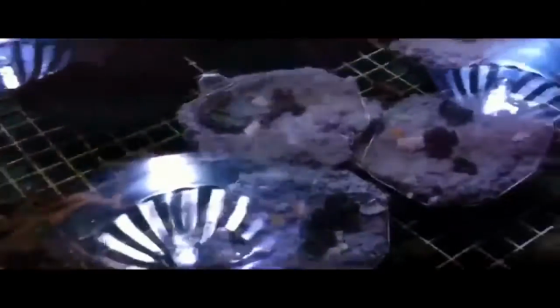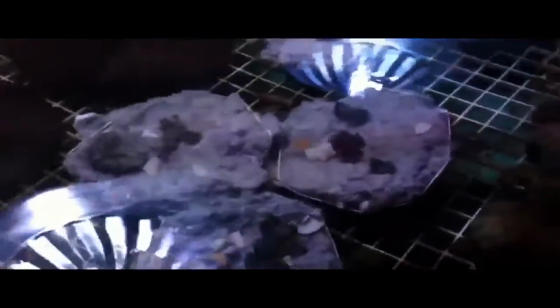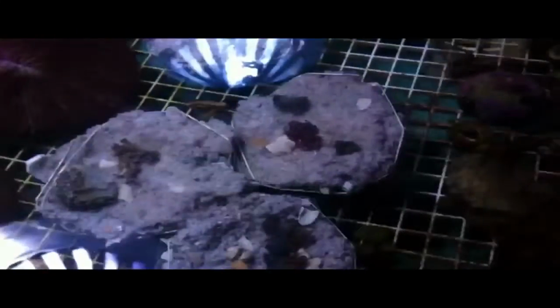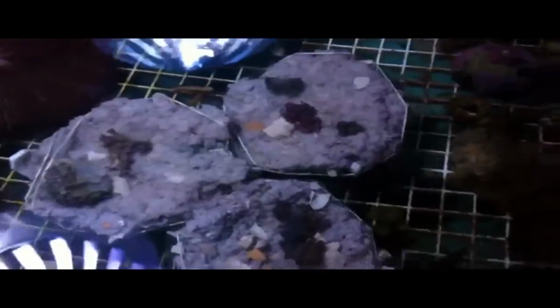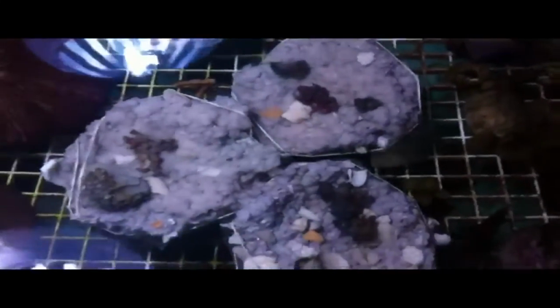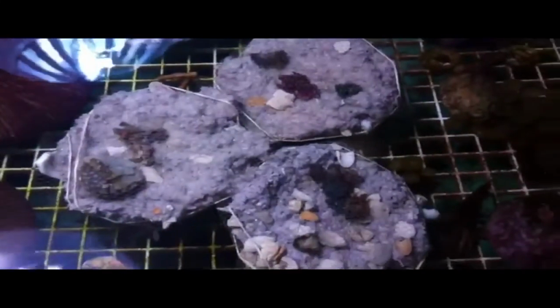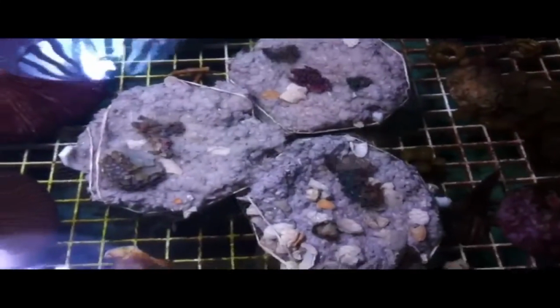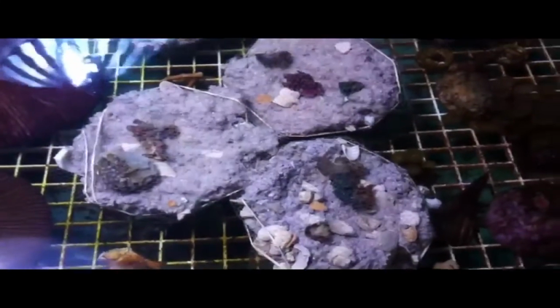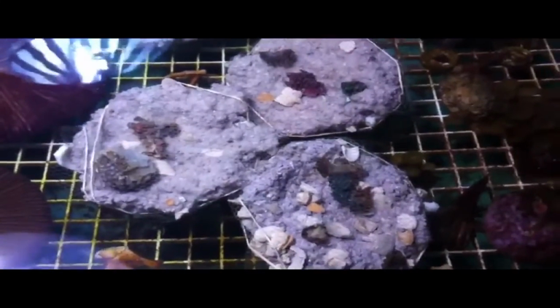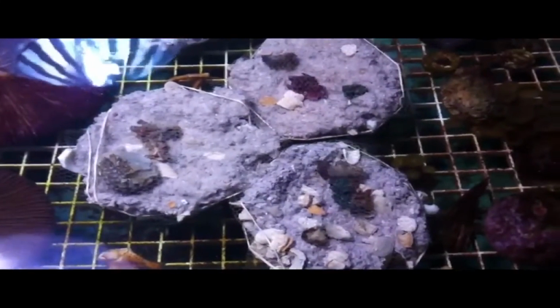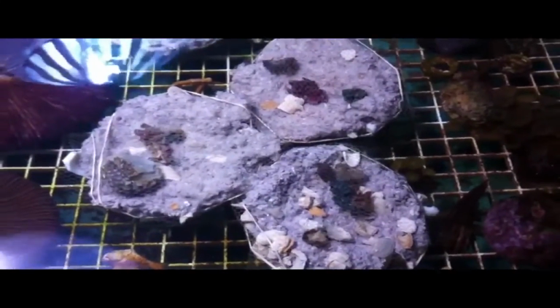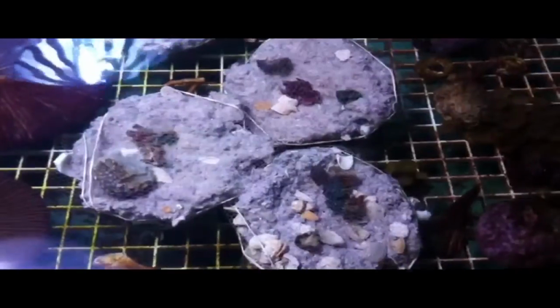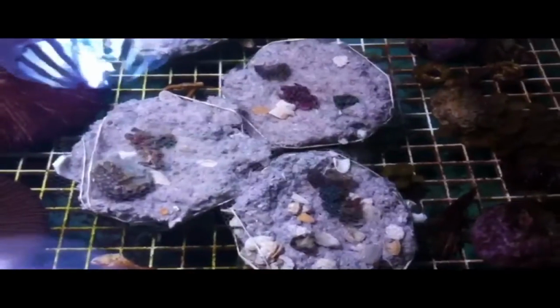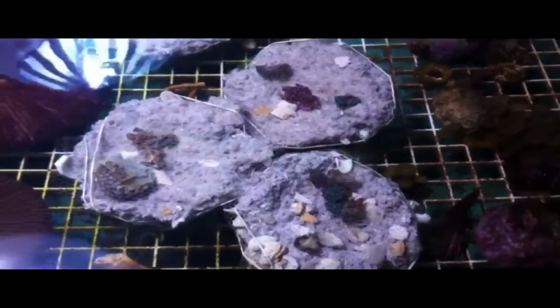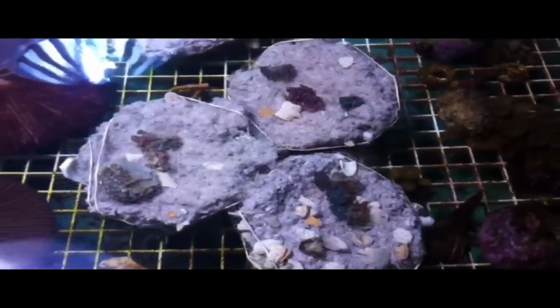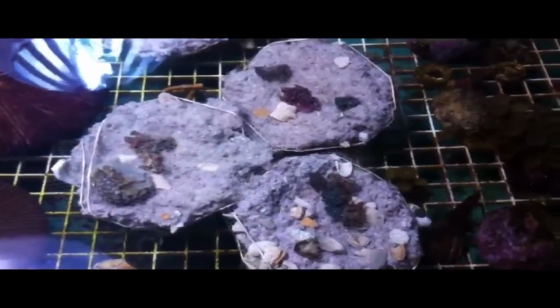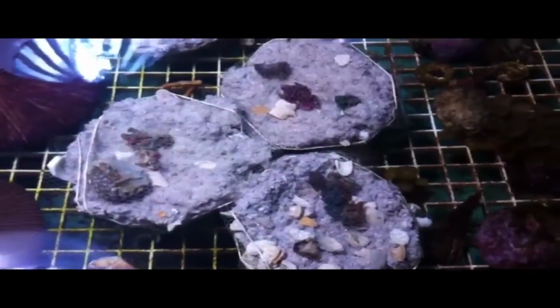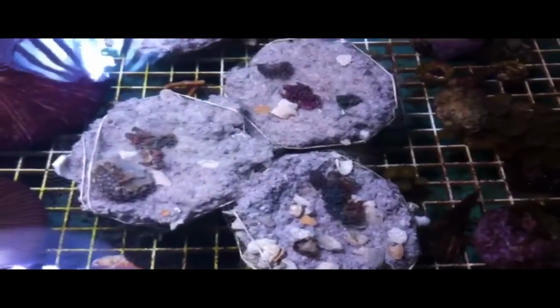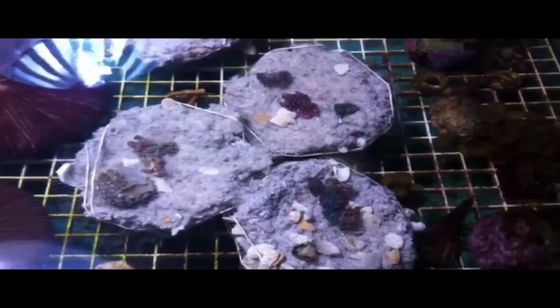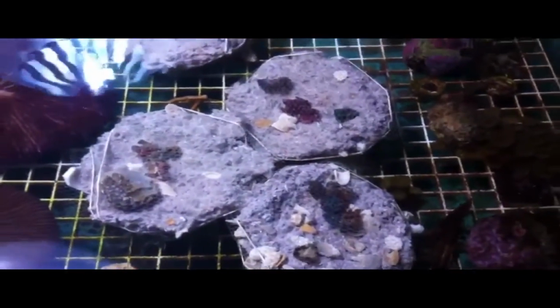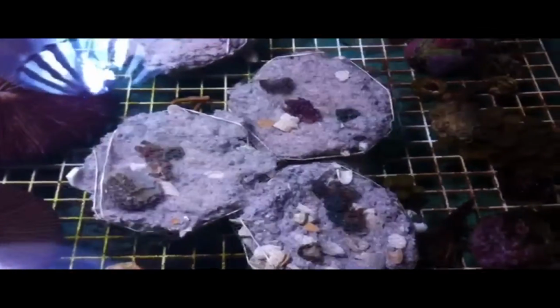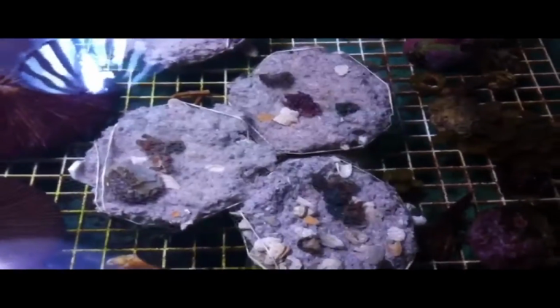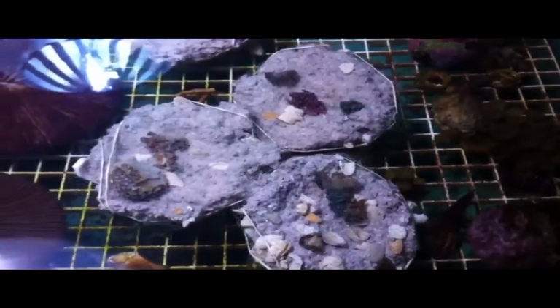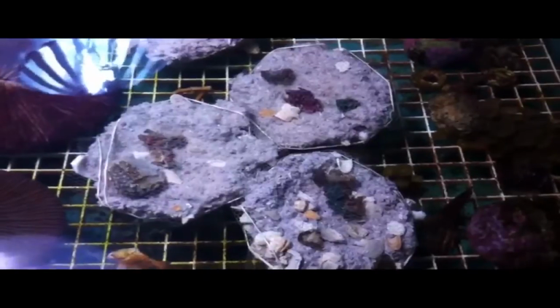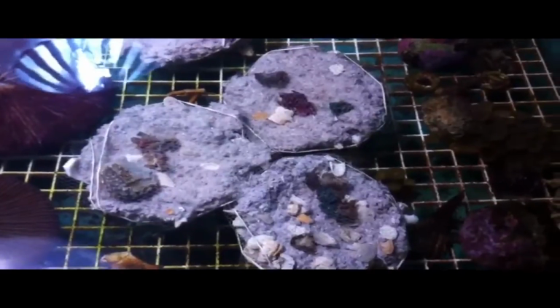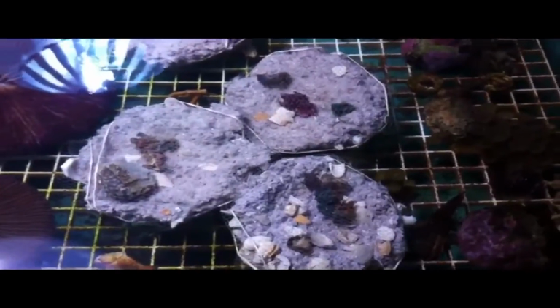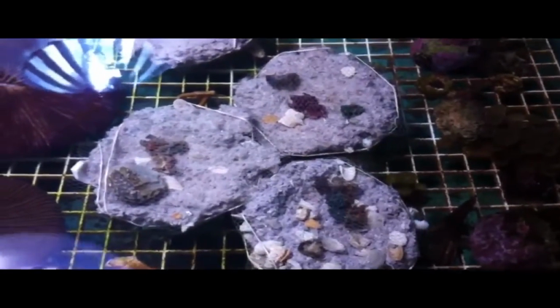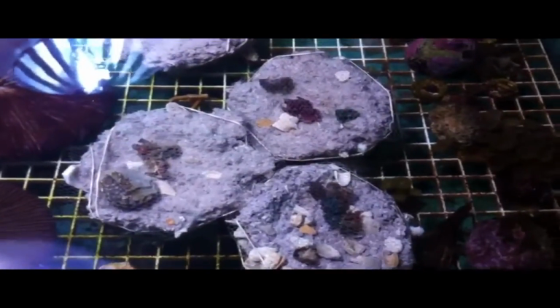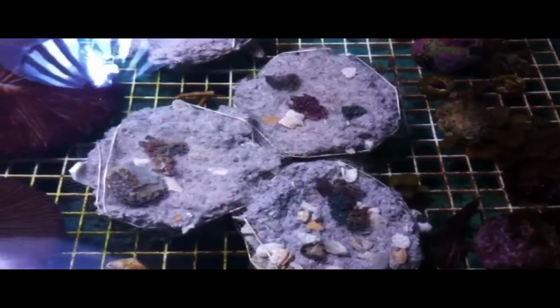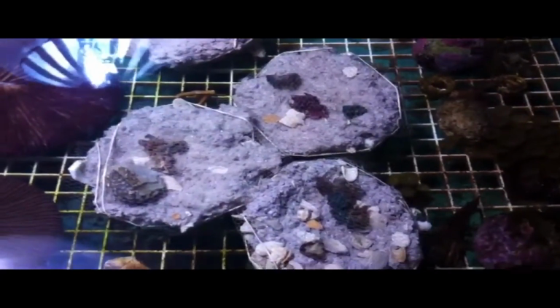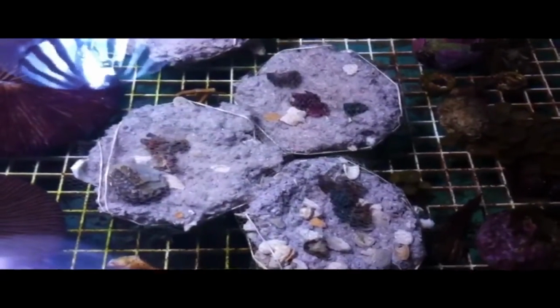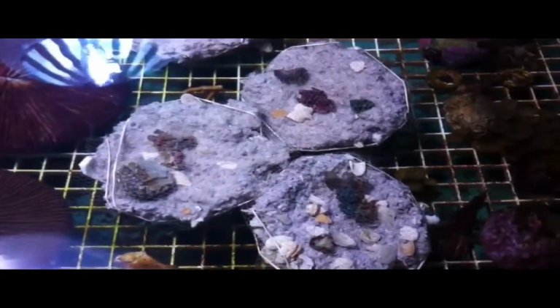Most of the corals that we'll be using for this lesson are Ricordia and Fancy Zoanthids. We have some green stars from a local tank that are very, very beautiful and grow fast, so we'll put those with some of the combos.